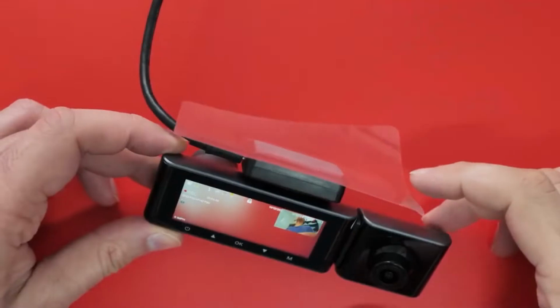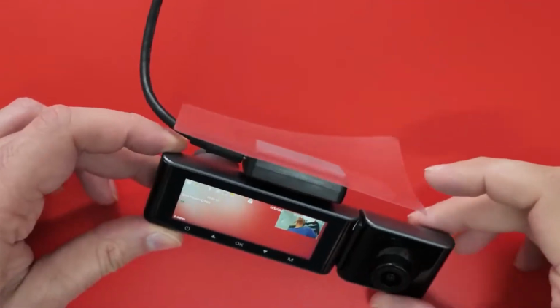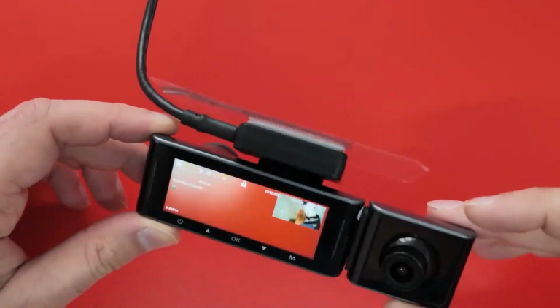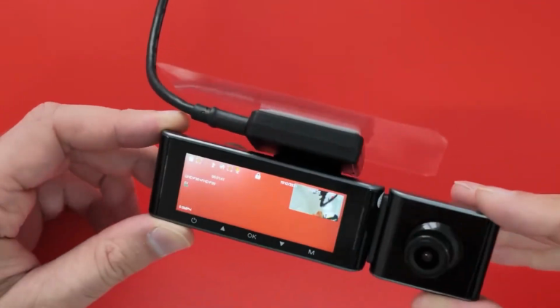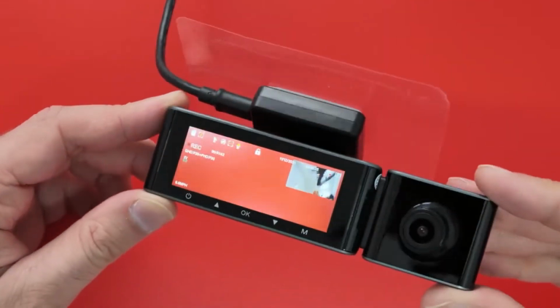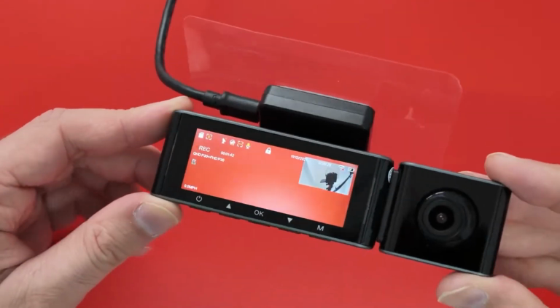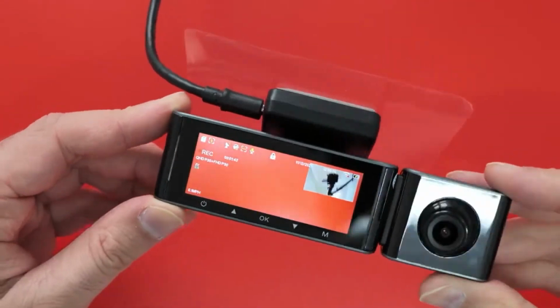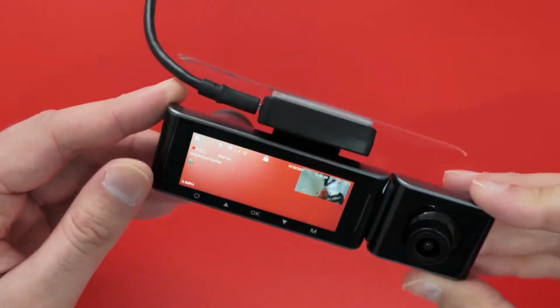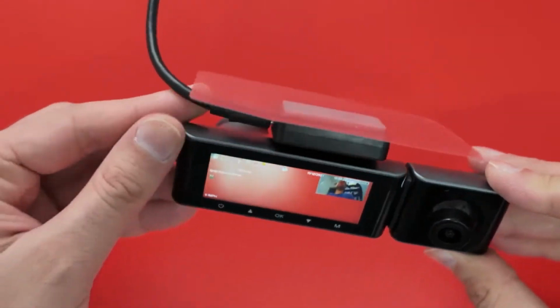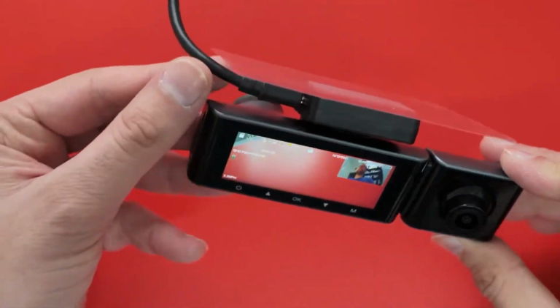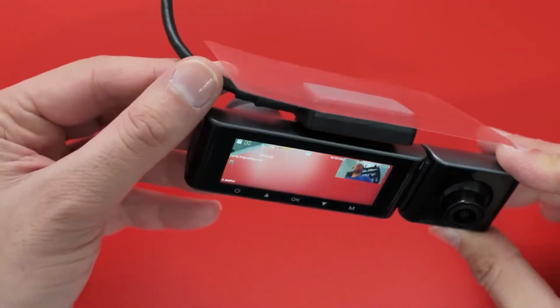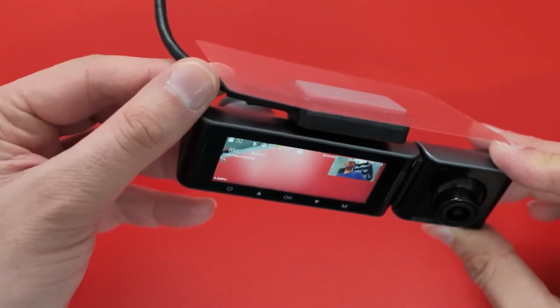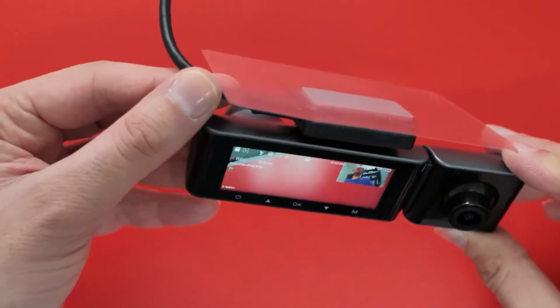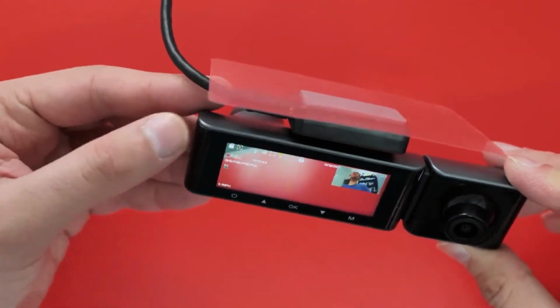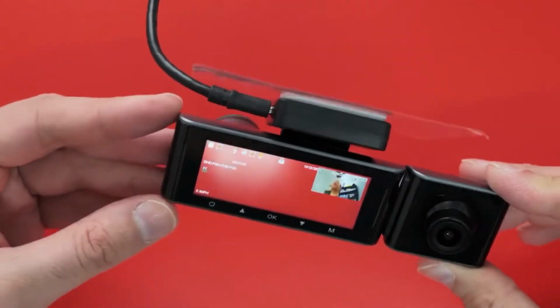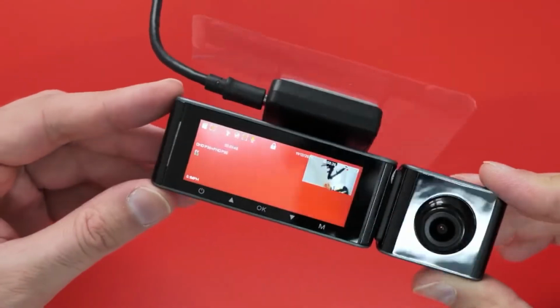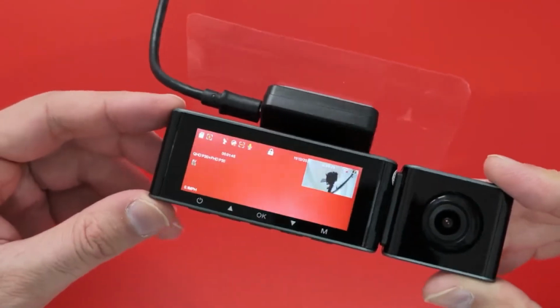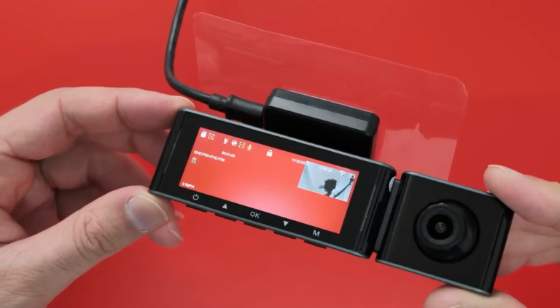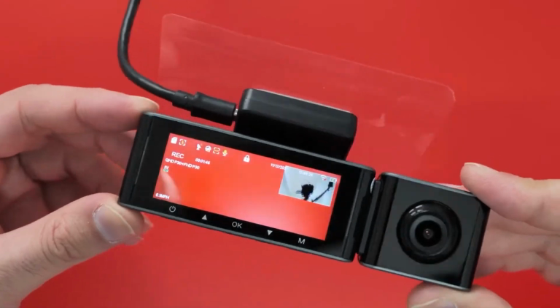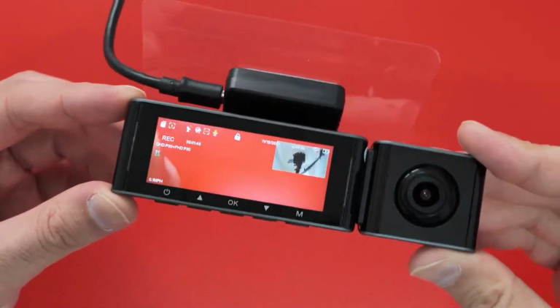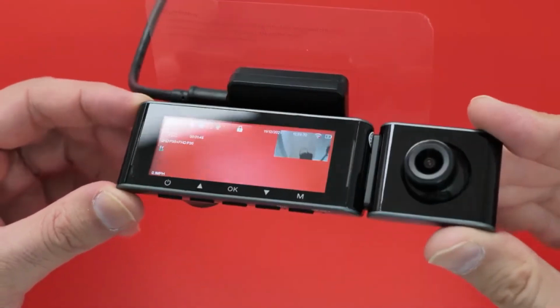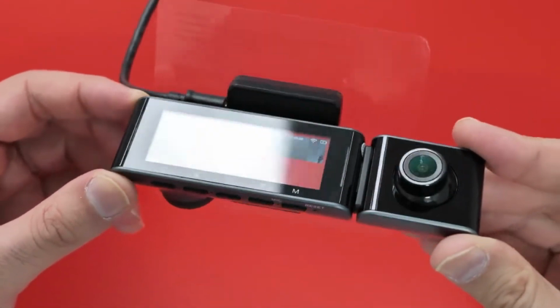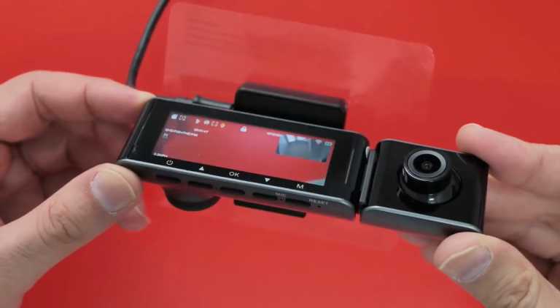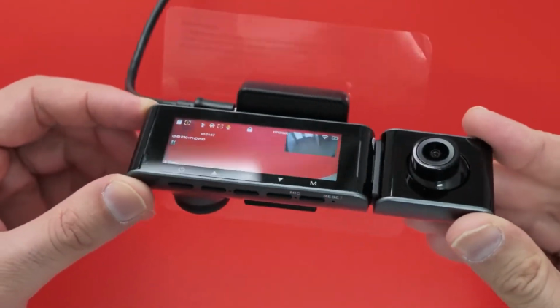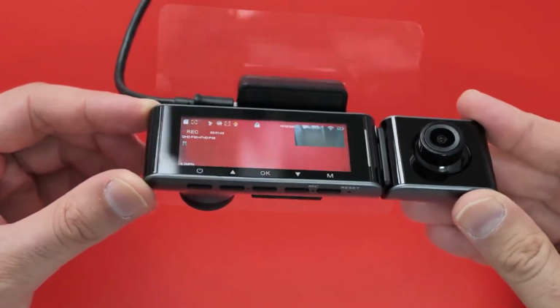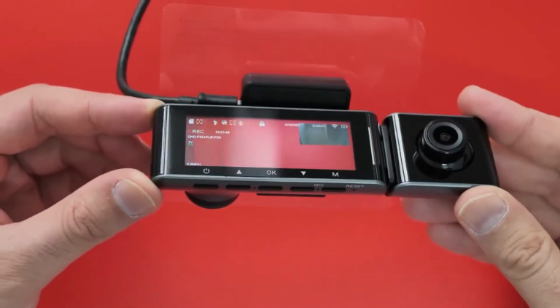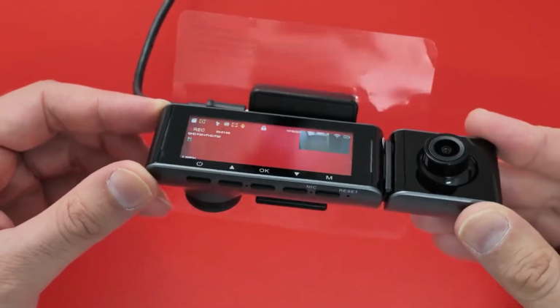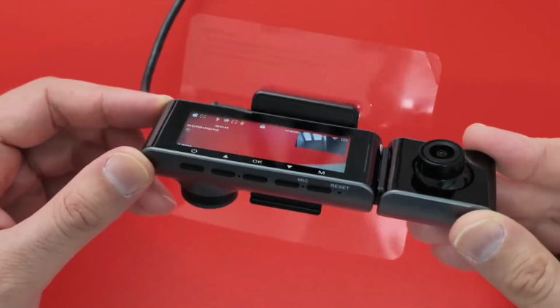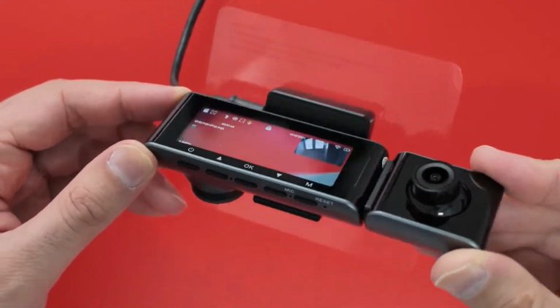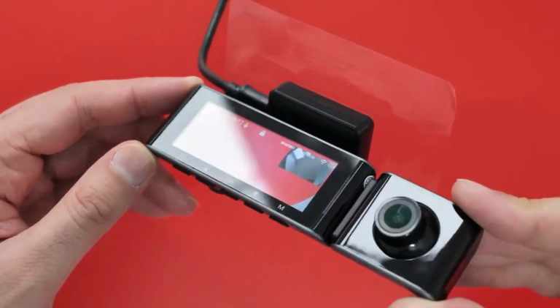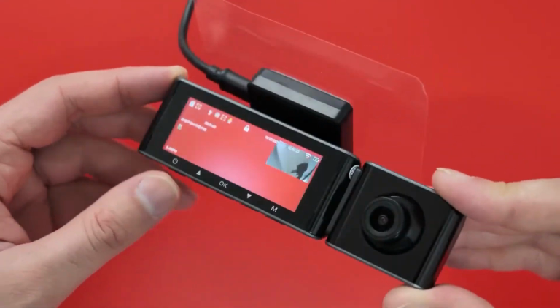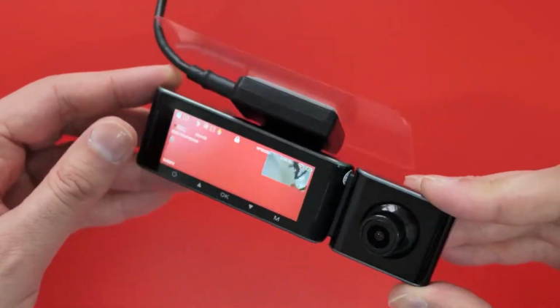I've brought the camera in and managed to get a USB cable that fits, just to power it on in here, just to show you quickly through the menus what it looks like.